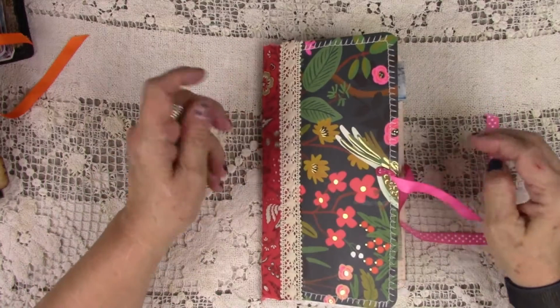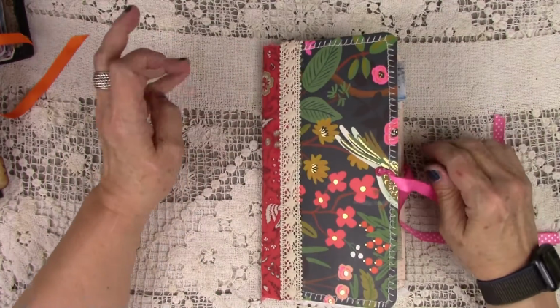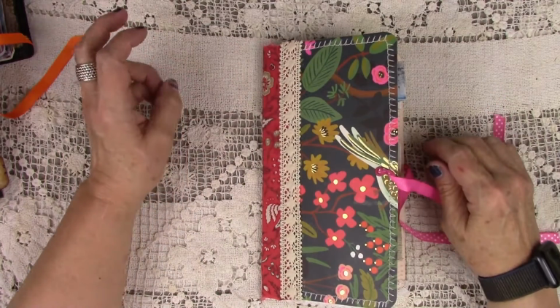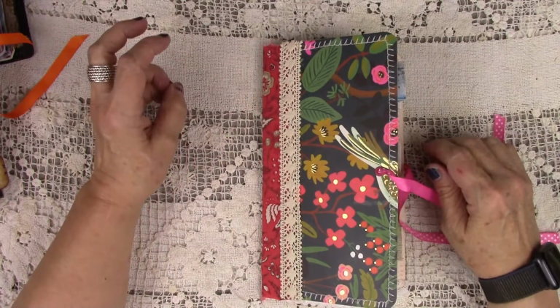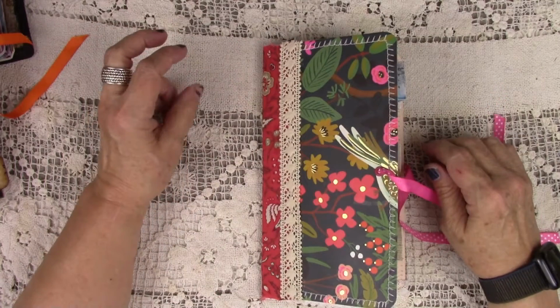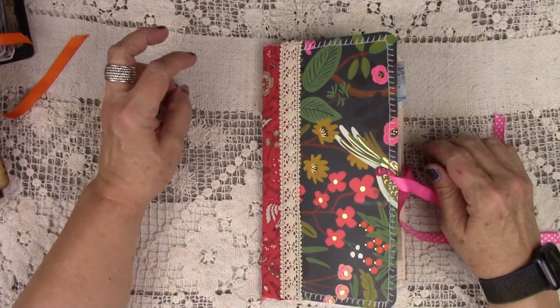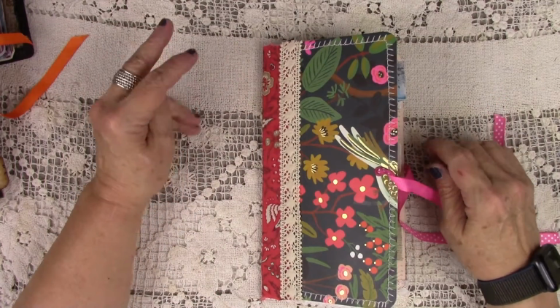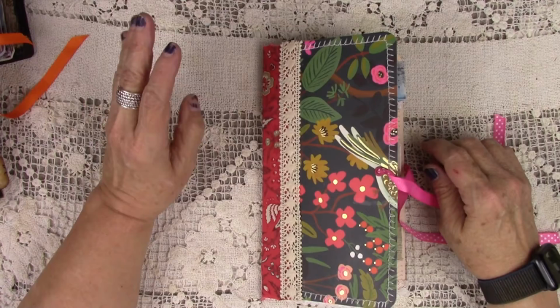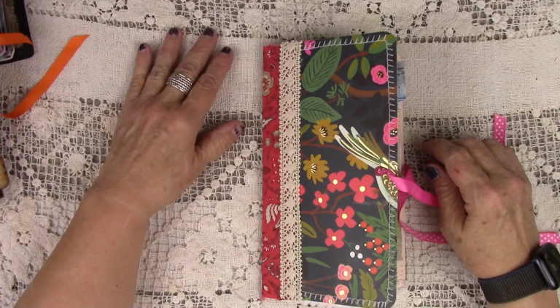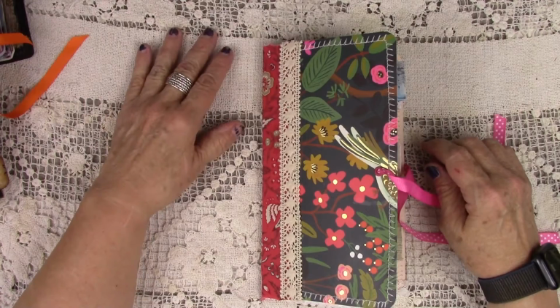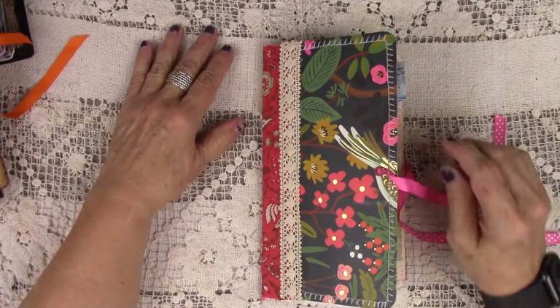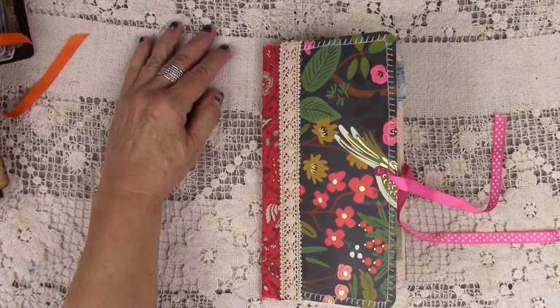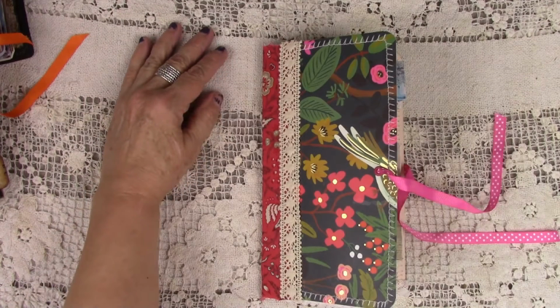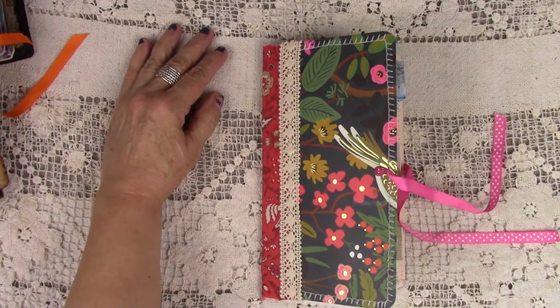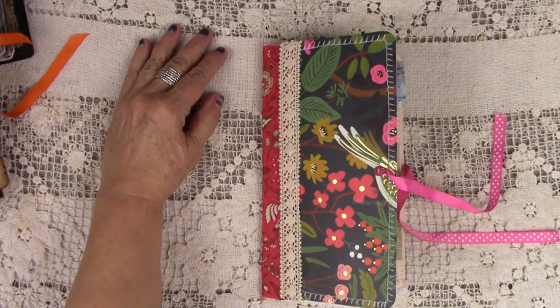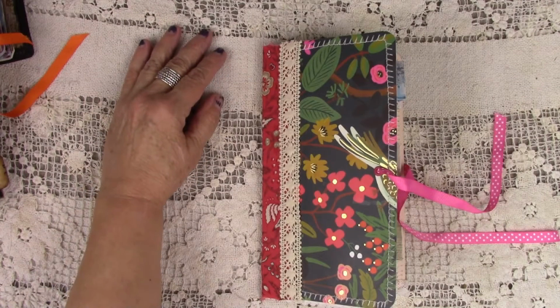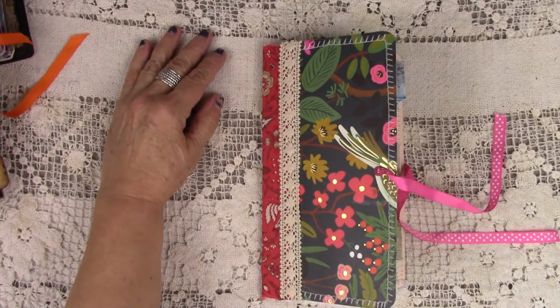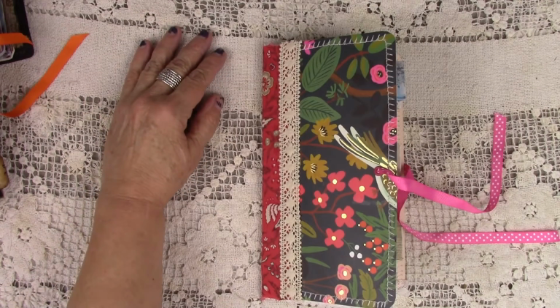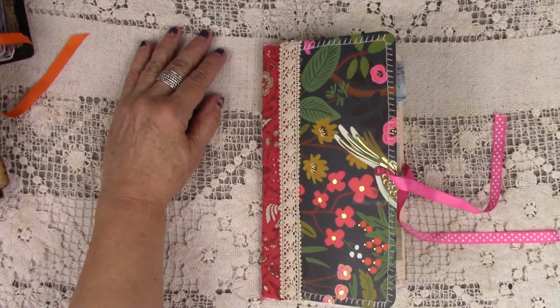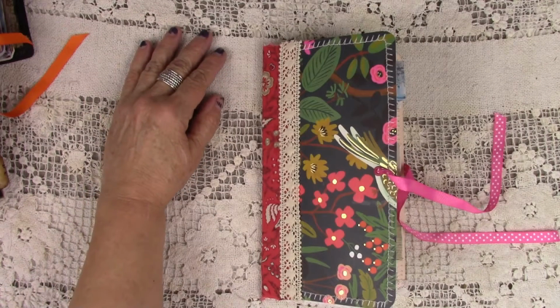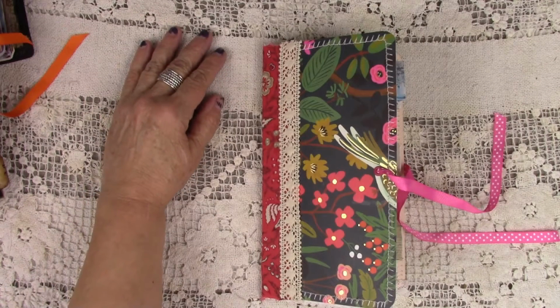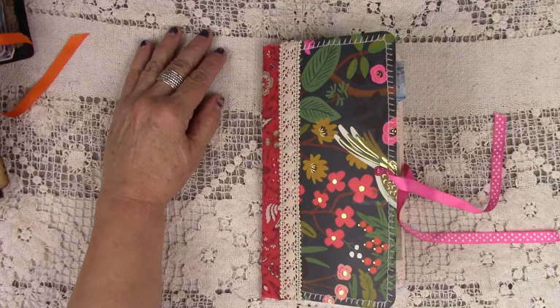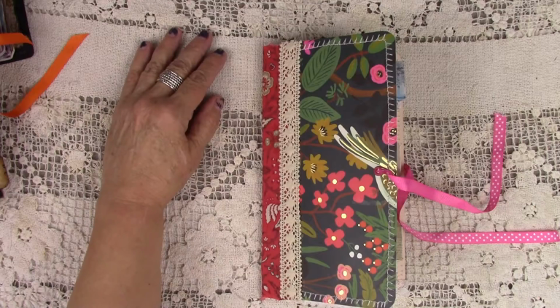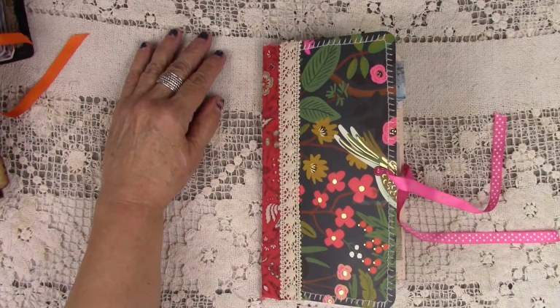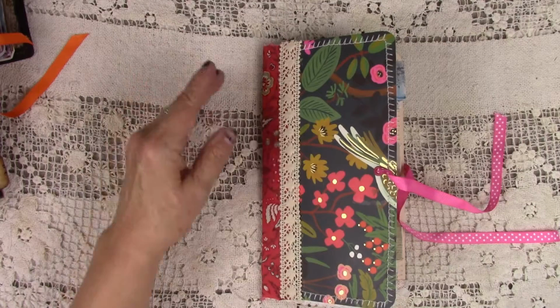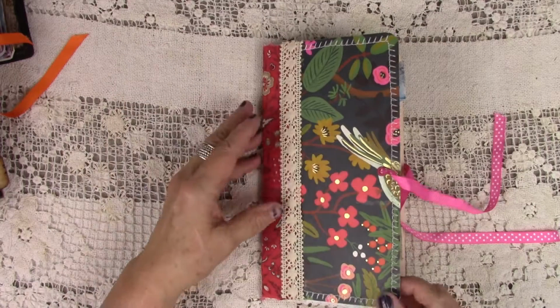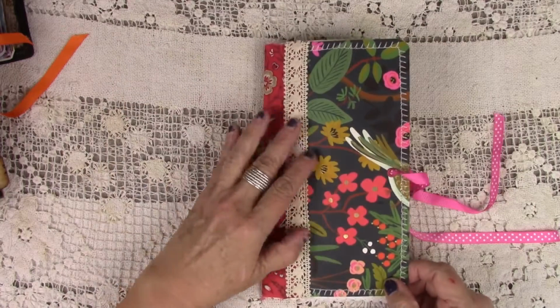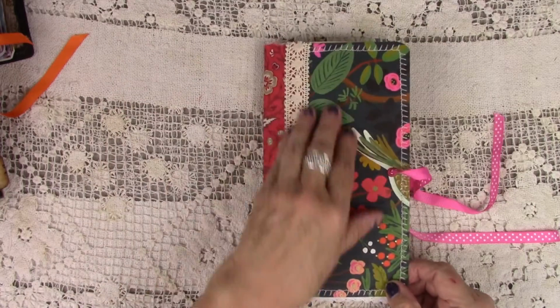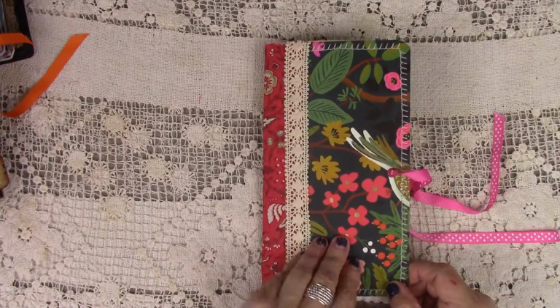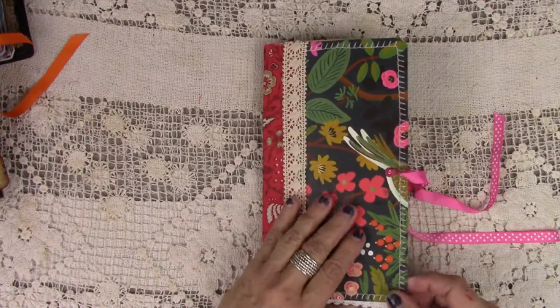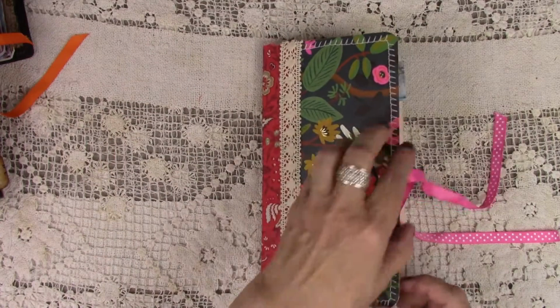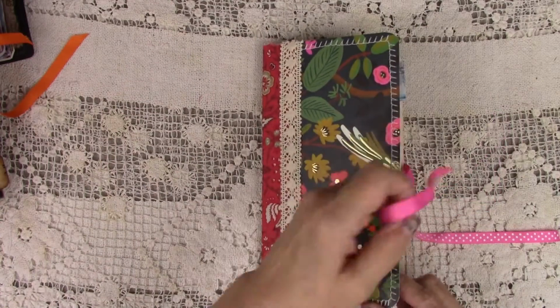Let's open her up — she has, I don't know how many pages, I don't have that on my sheet here, but I'll find out and put that on my Etsy site. She is a TN, so here we go.